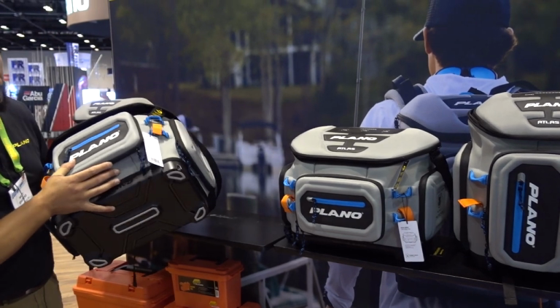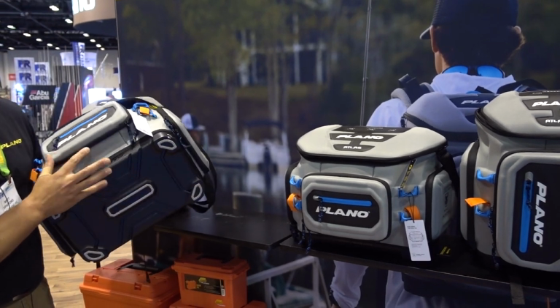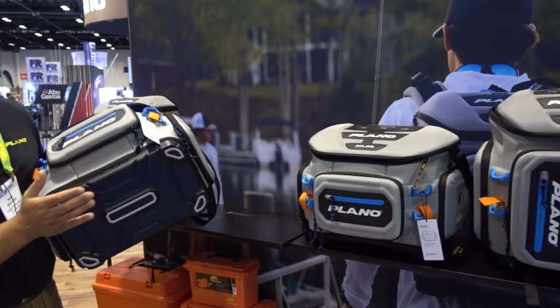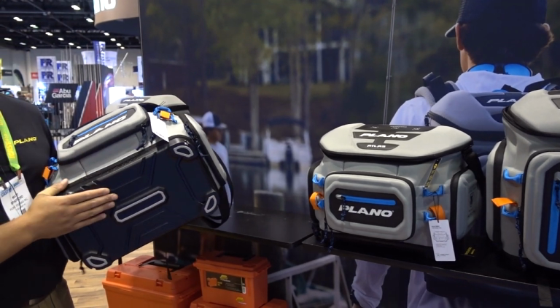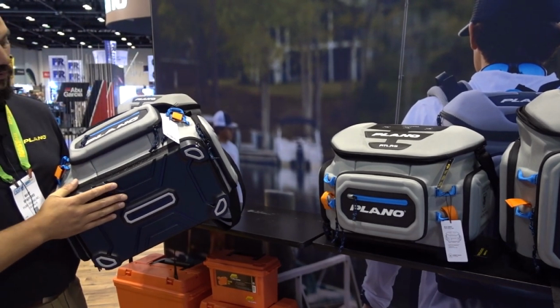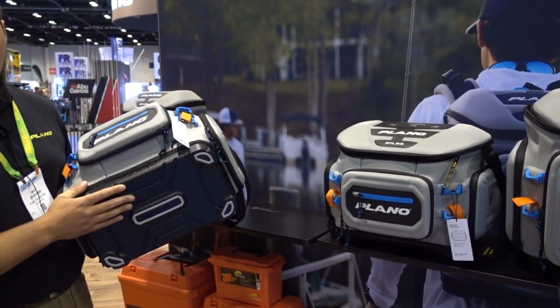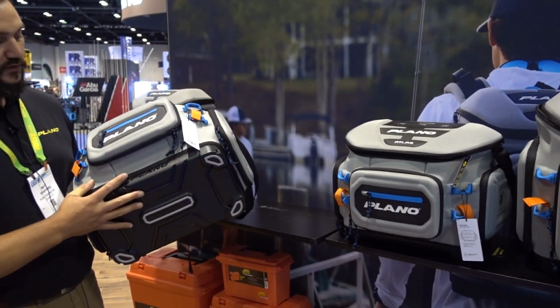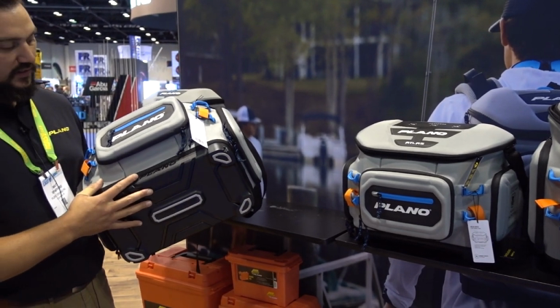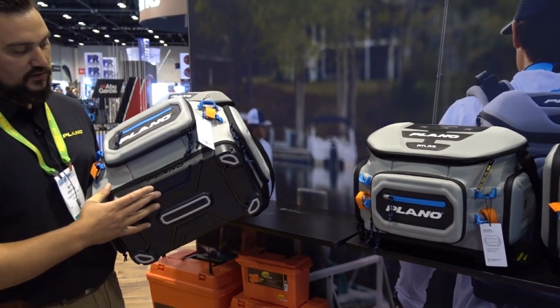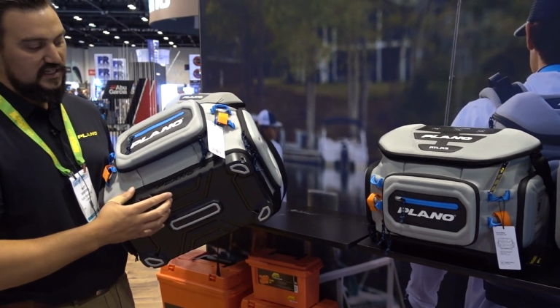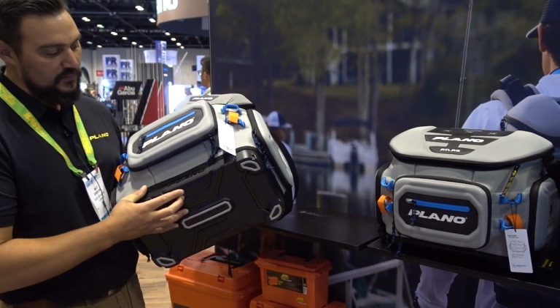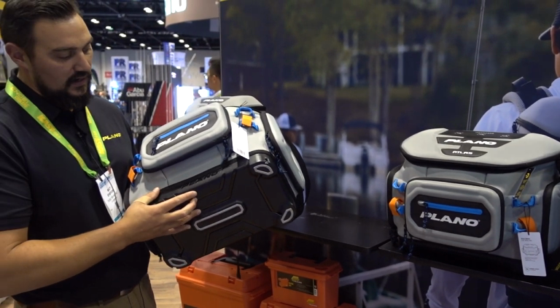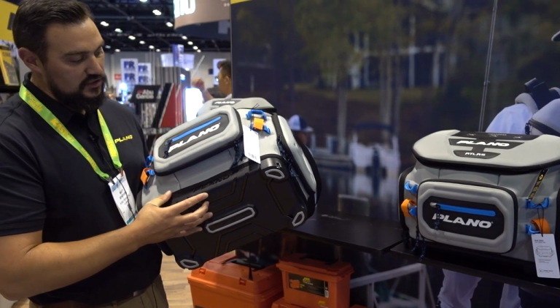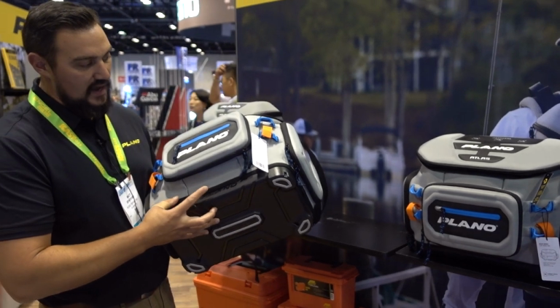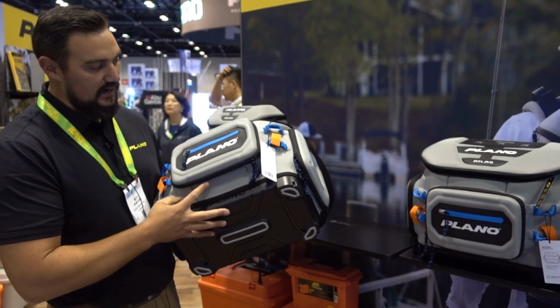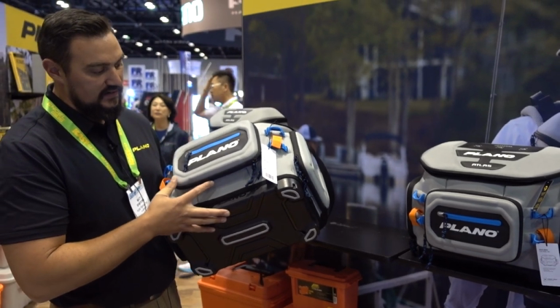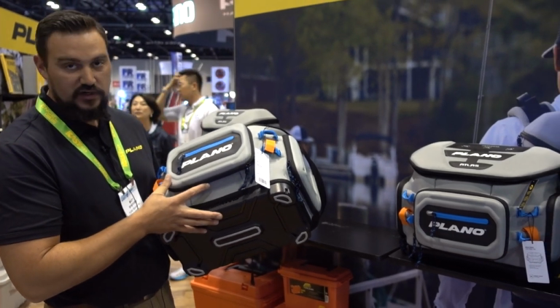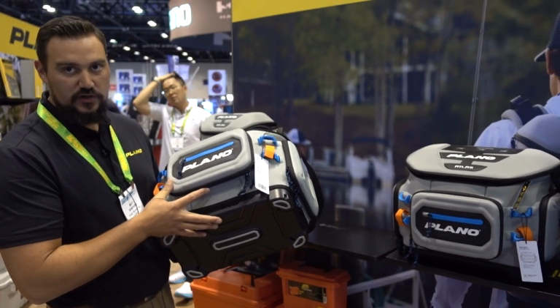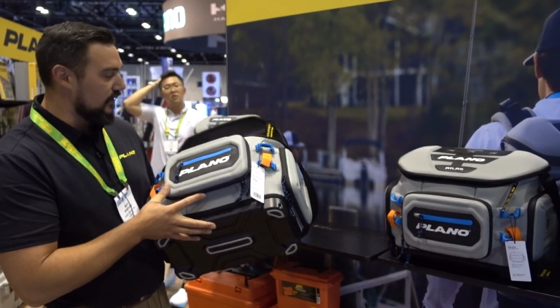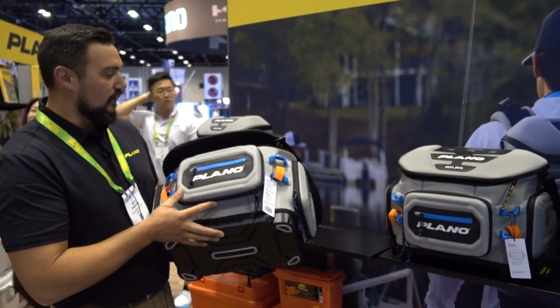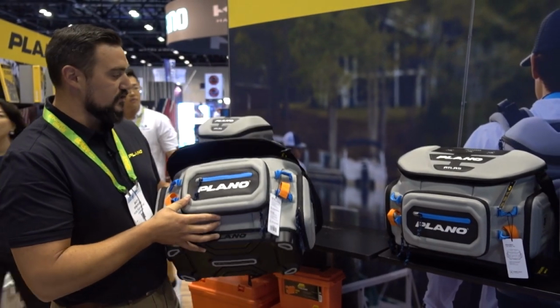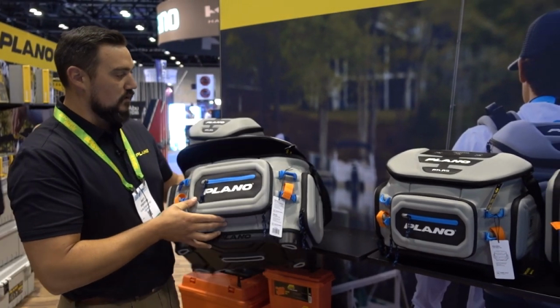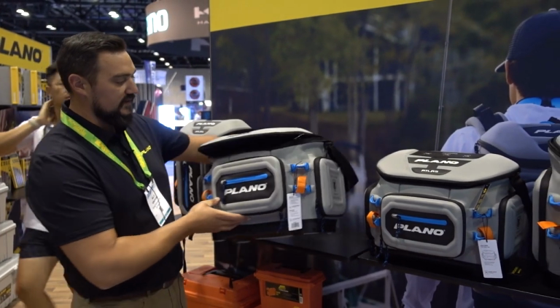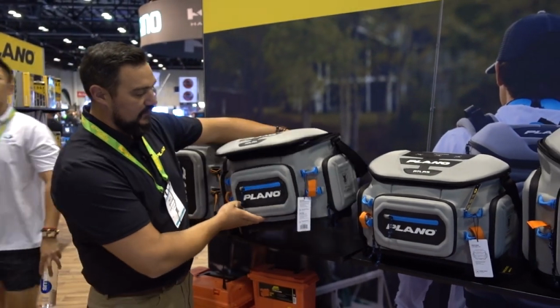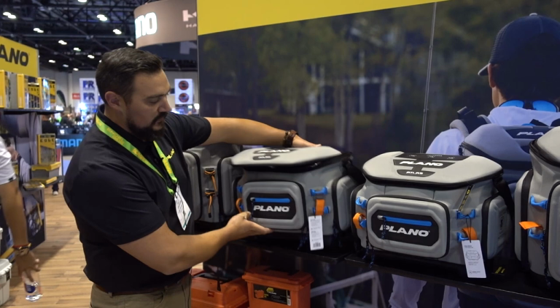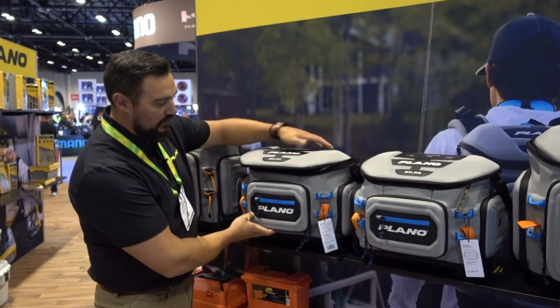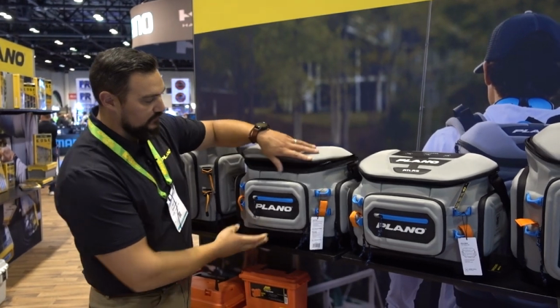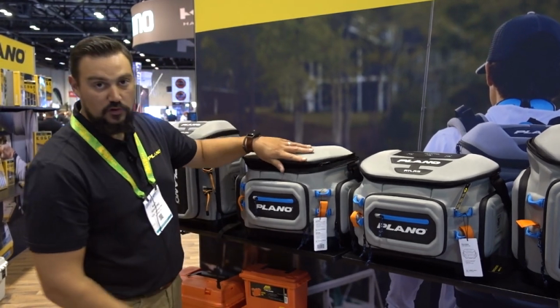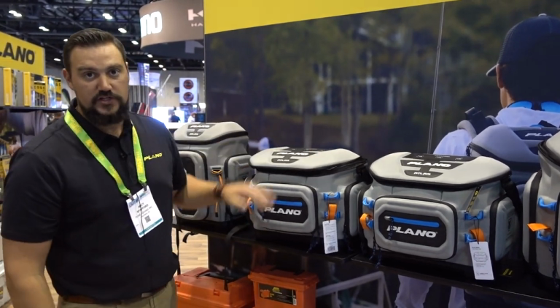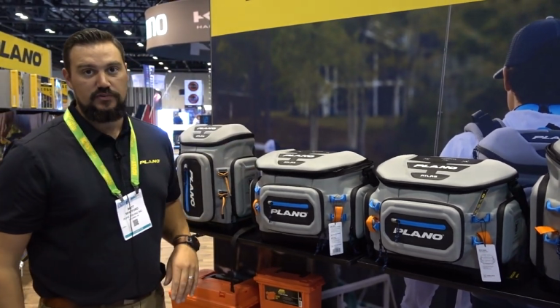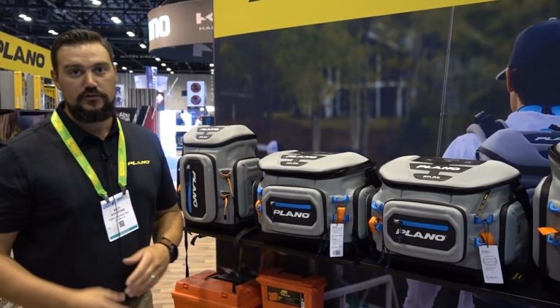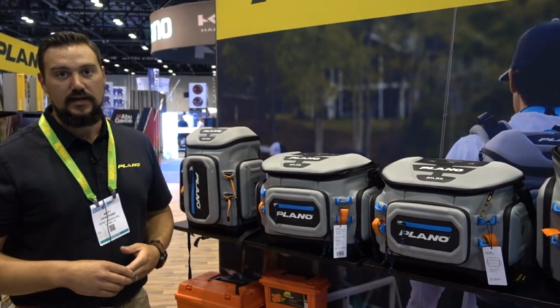Lastly, this bag has a nice HDPE molded base that's waterproof, so none of that water is going to seep up into your bag in case you put it down when it's wet — on the boat, on the dock, wherever. For more information, visit planooutdoors.com.